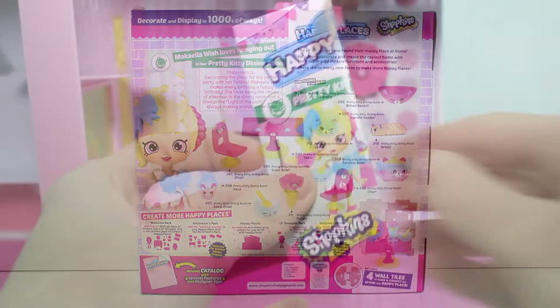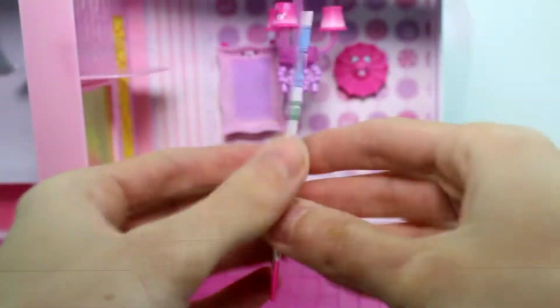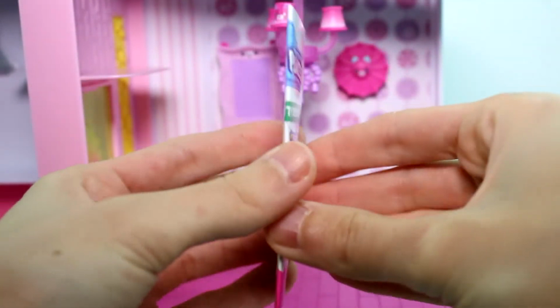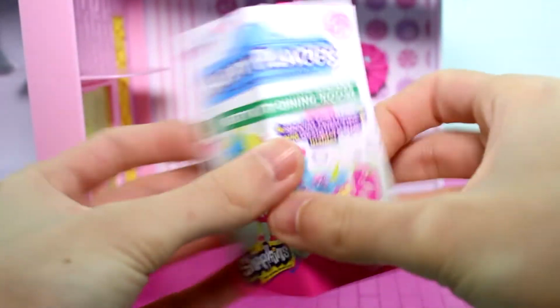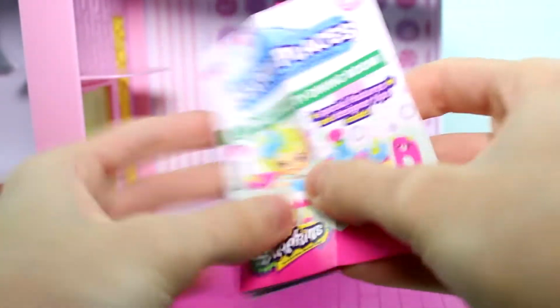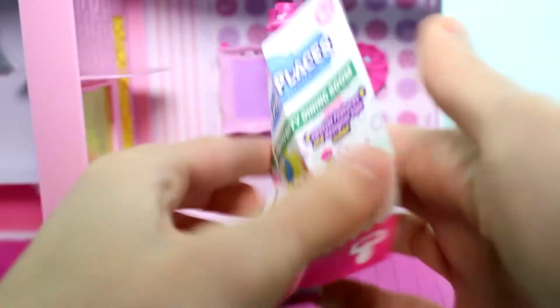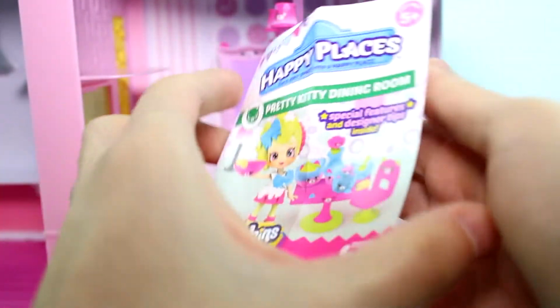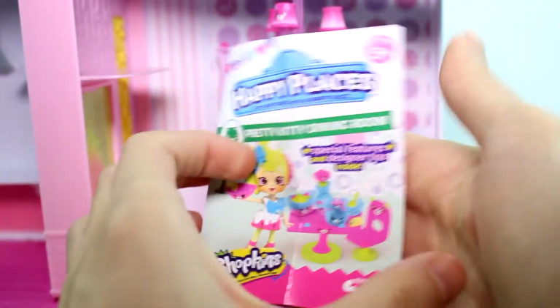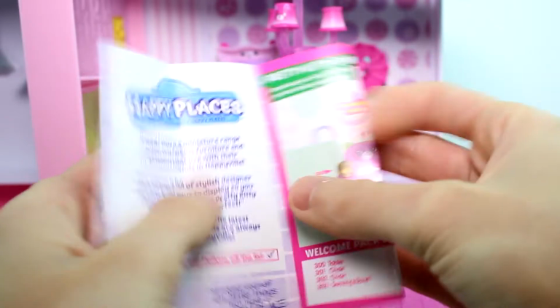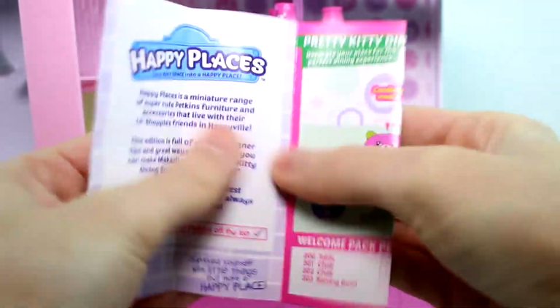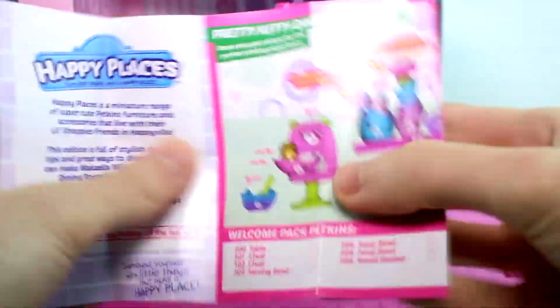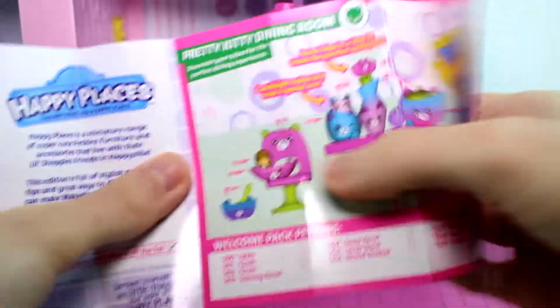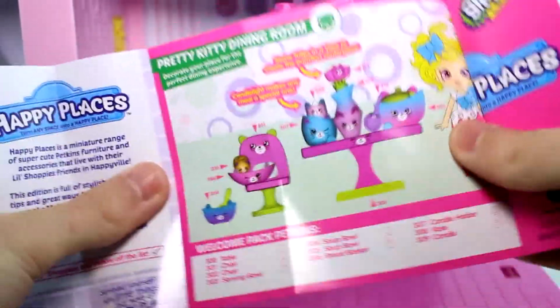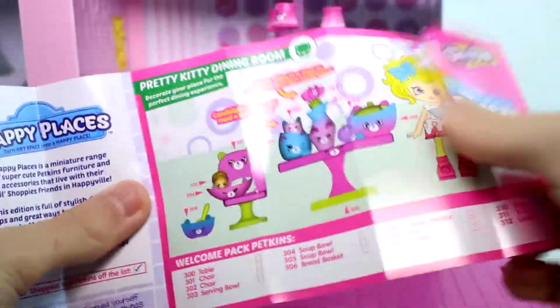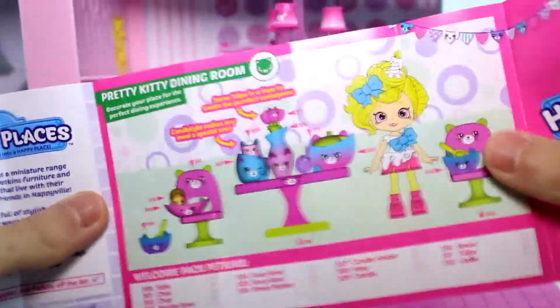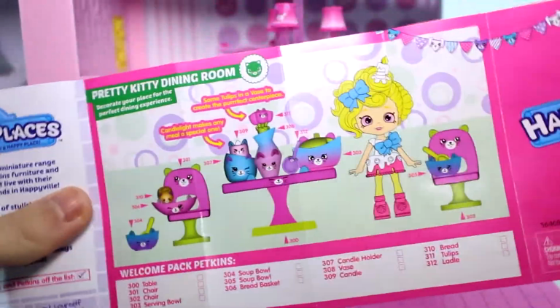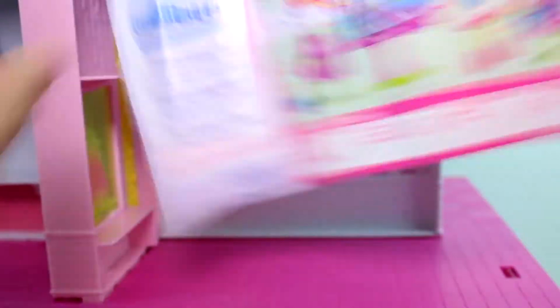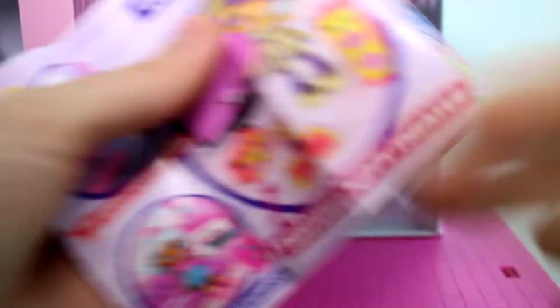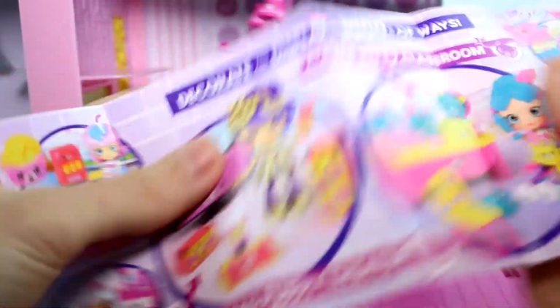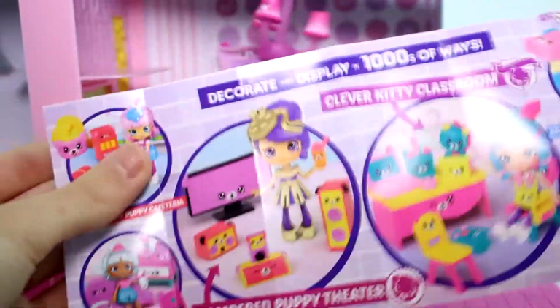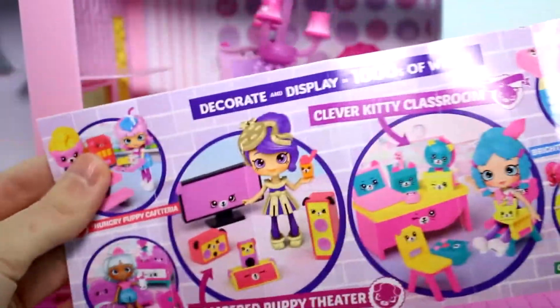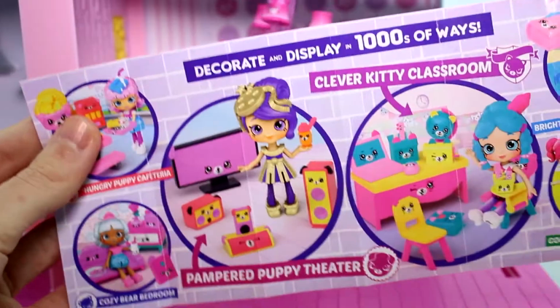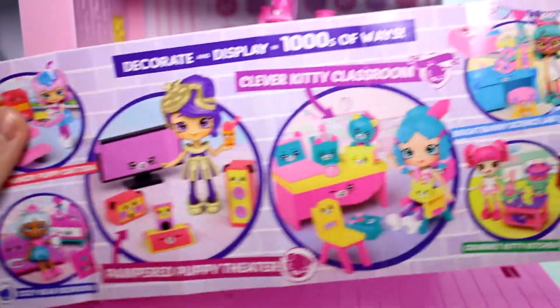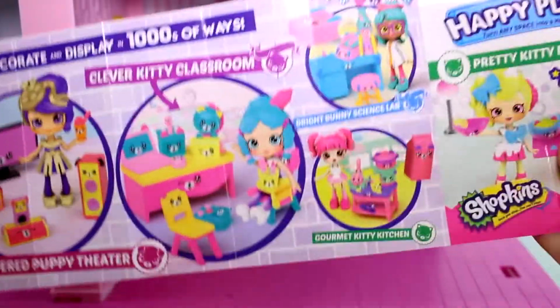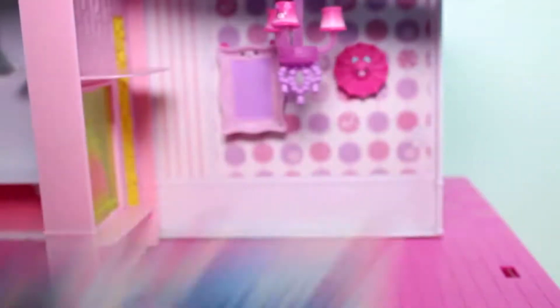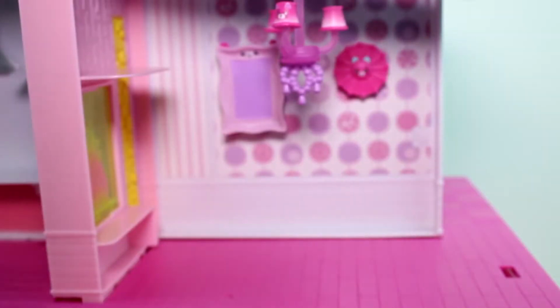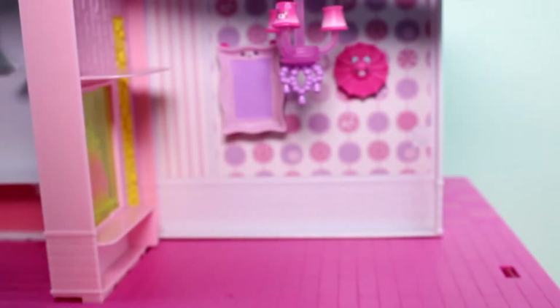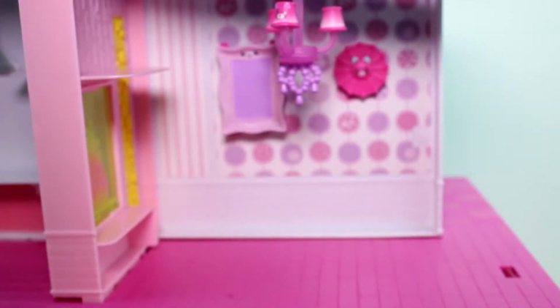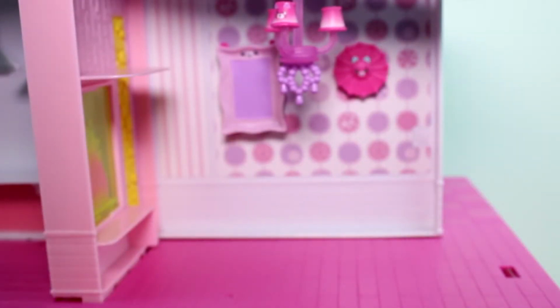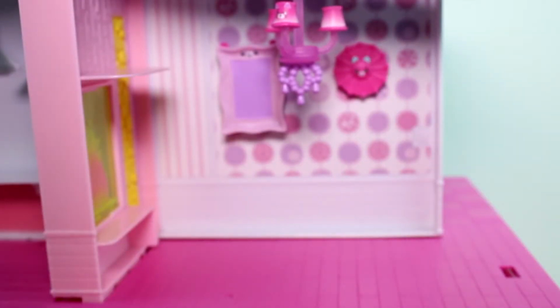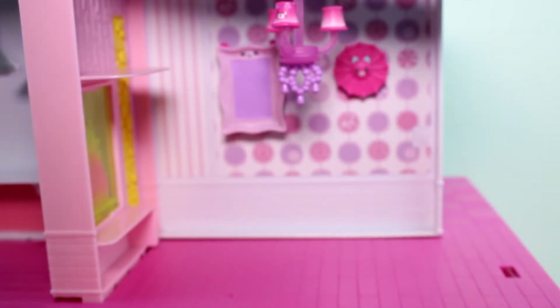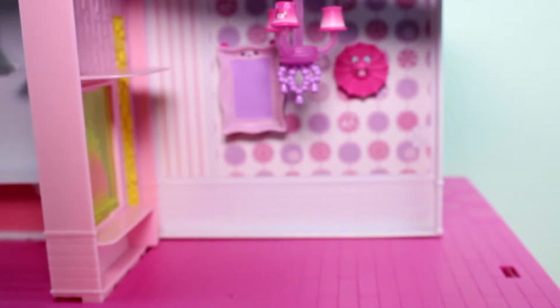Inside the pack you get the checklist. It shows you which ones you get inside, and then on the back it shows all the other ones you can select. So let's go ahead and jump into this.